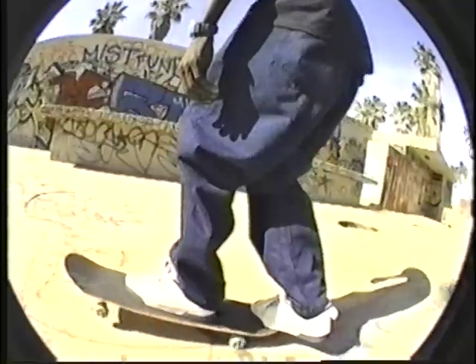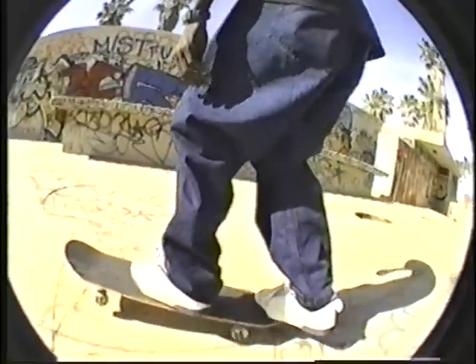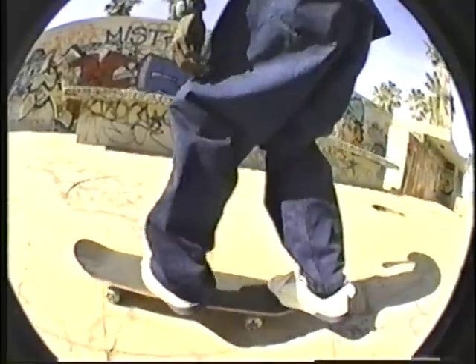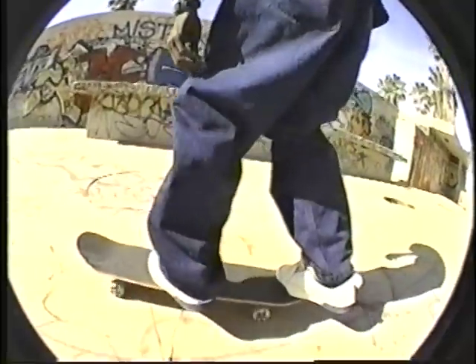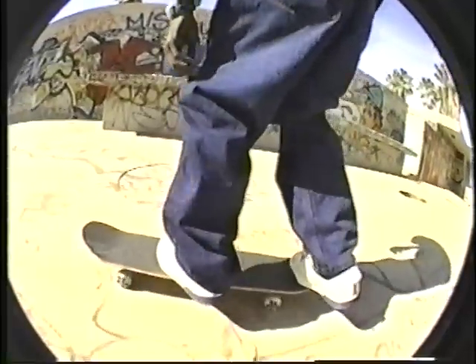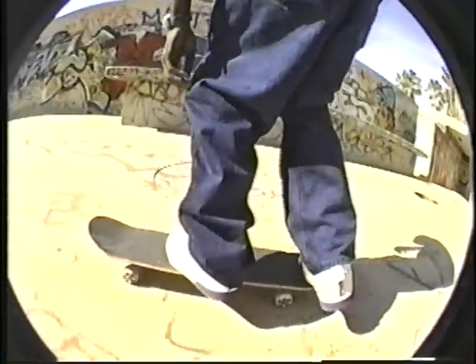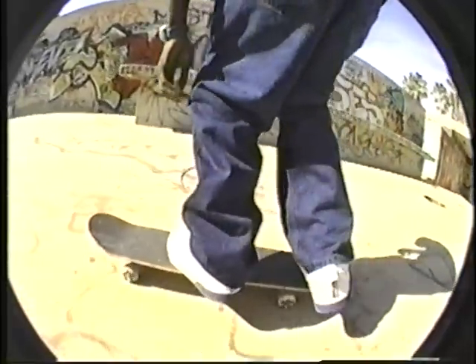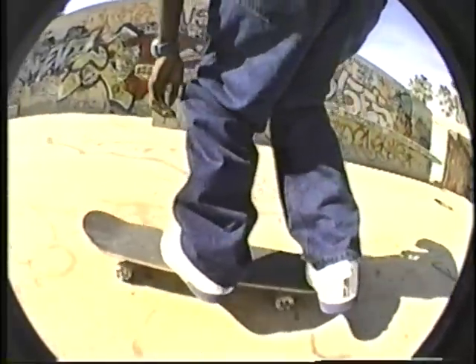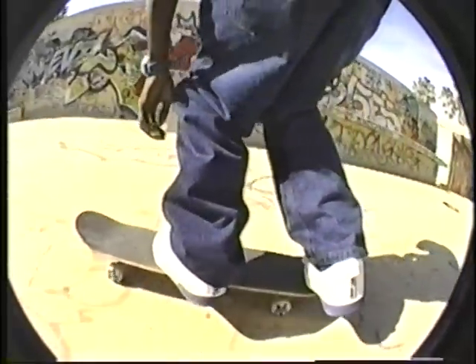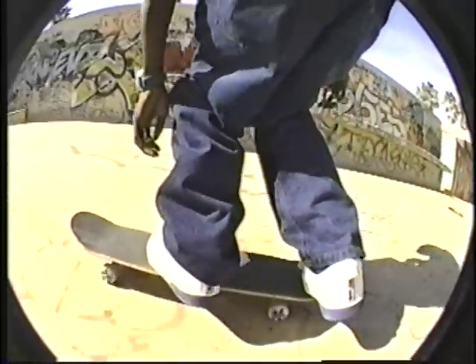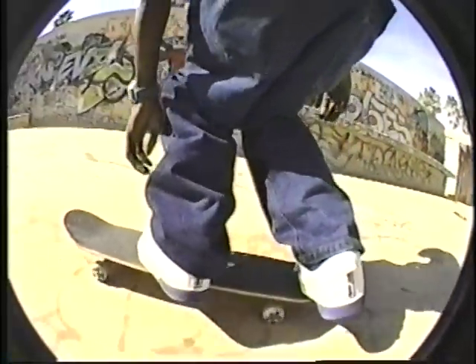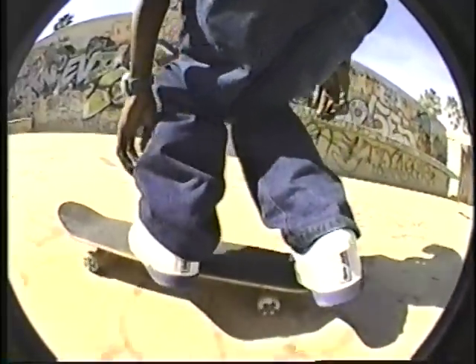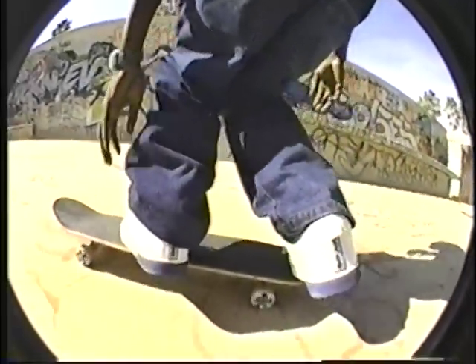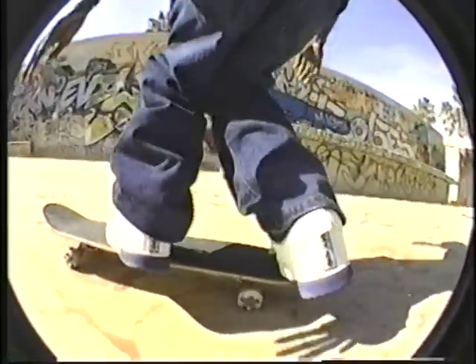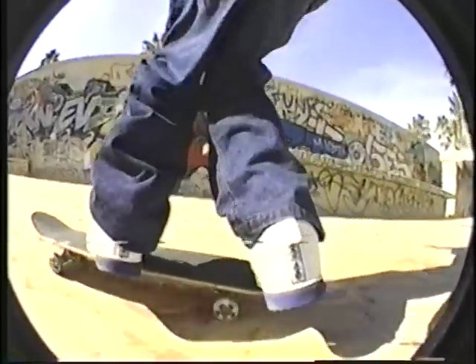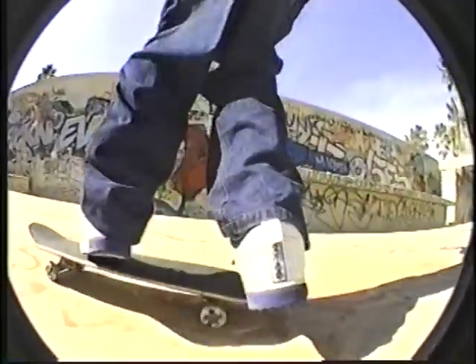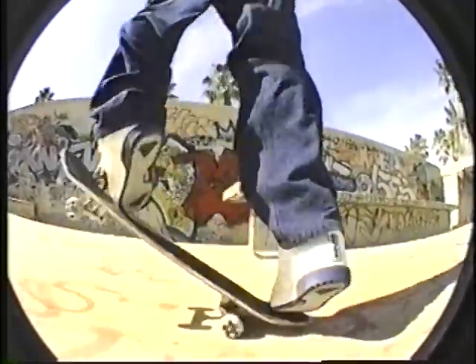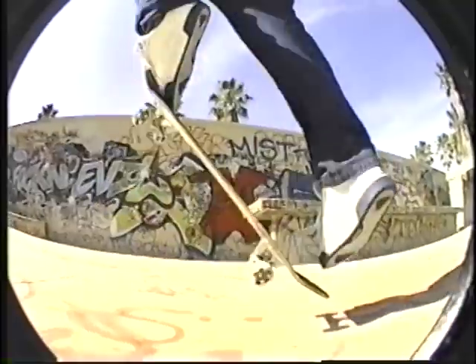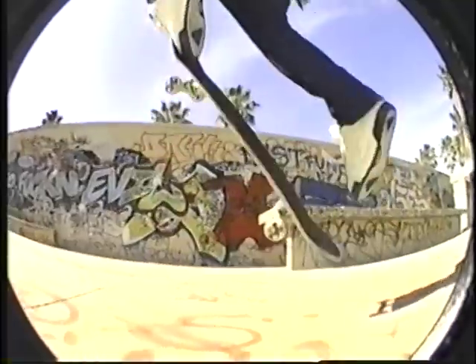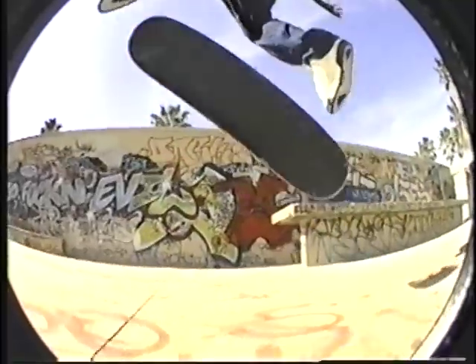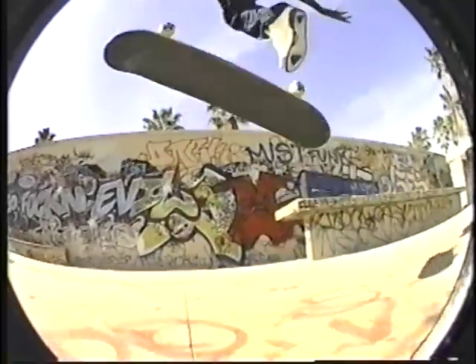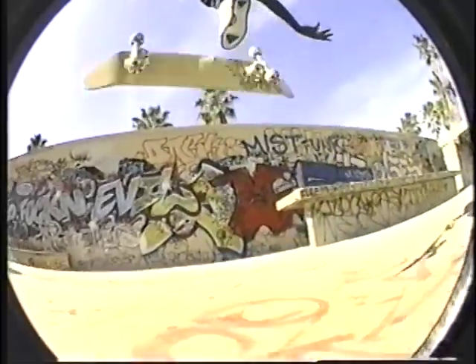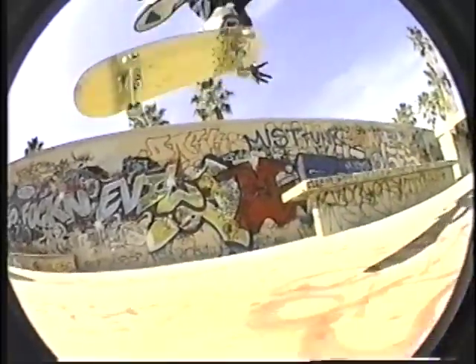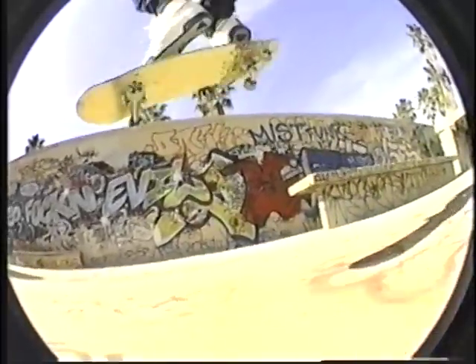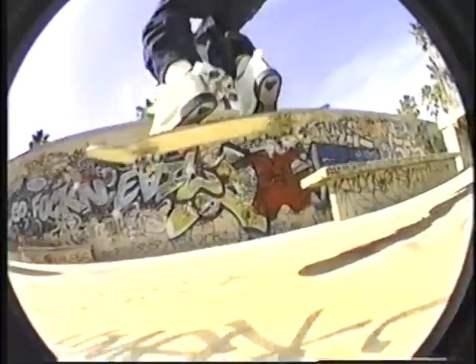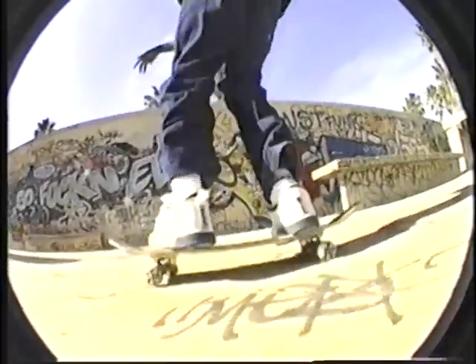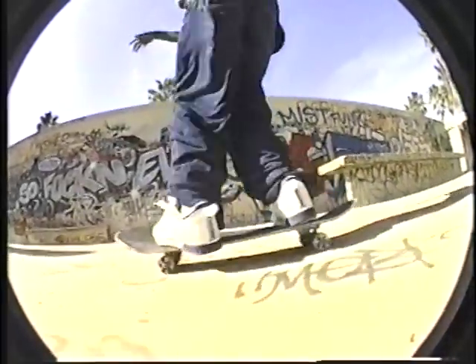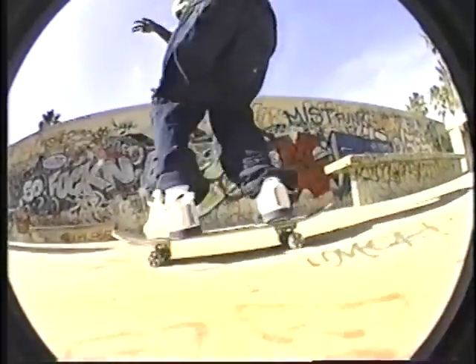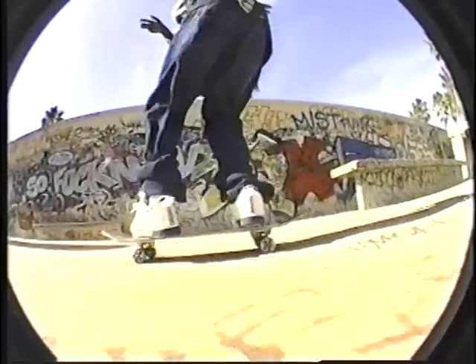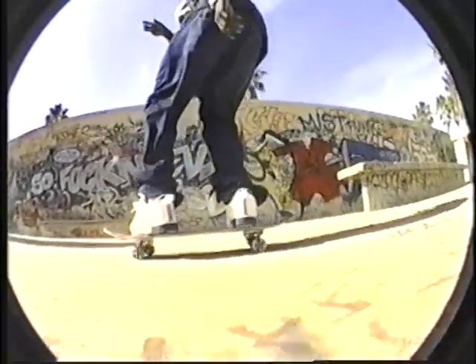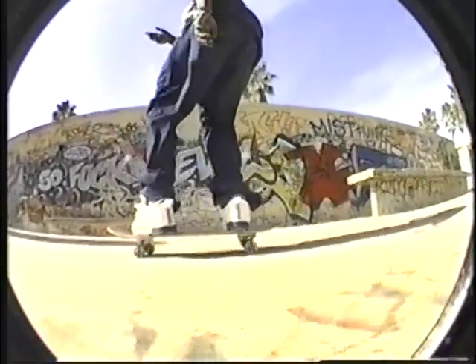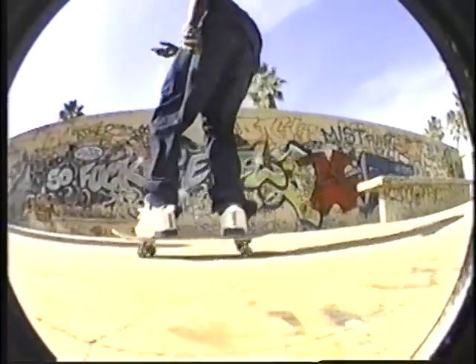When you go up for a regular ollie, you press on the back, and you lift up with the front, and you're just flicking your toes. That's what makes the board spin around.